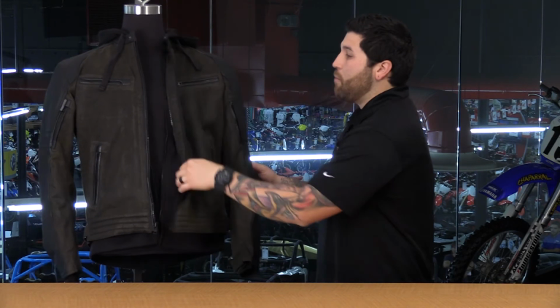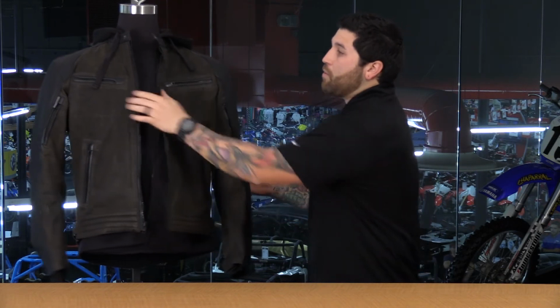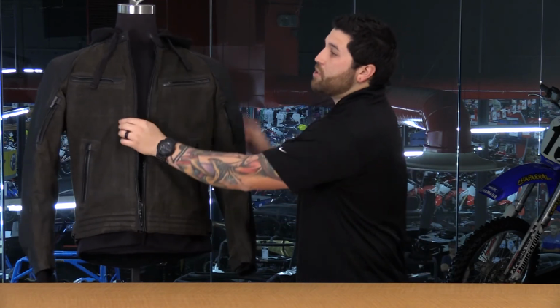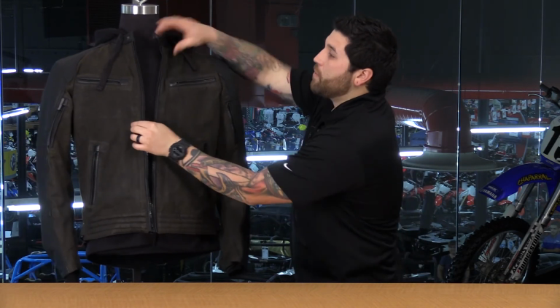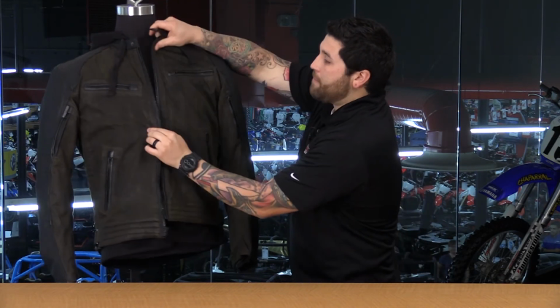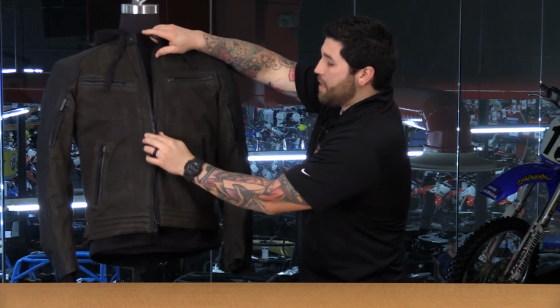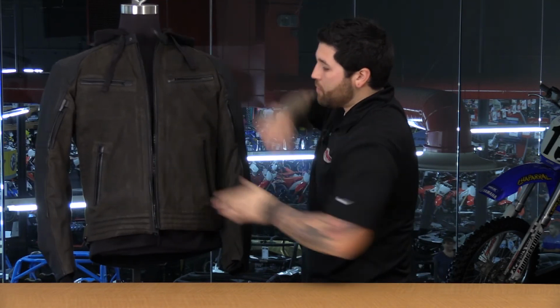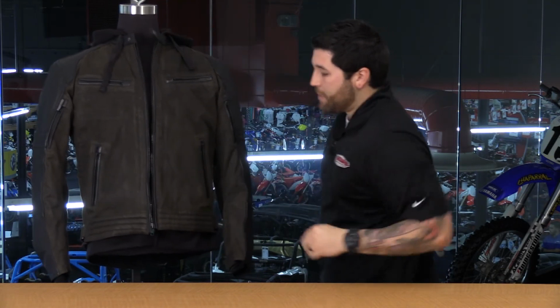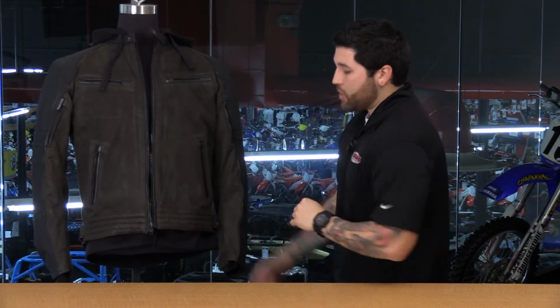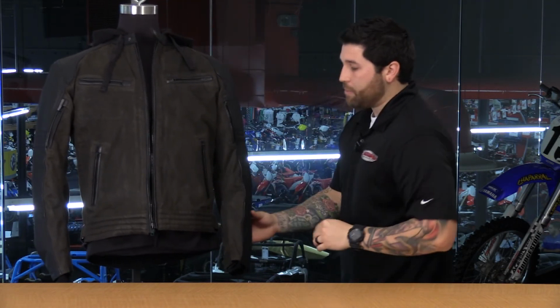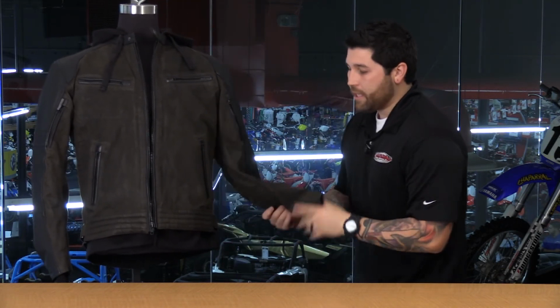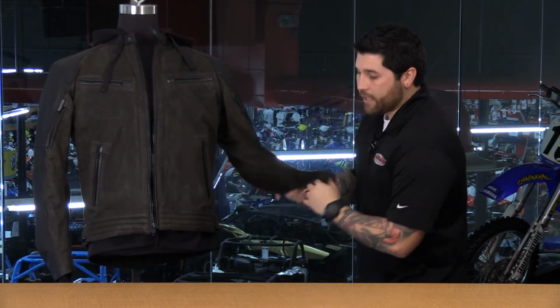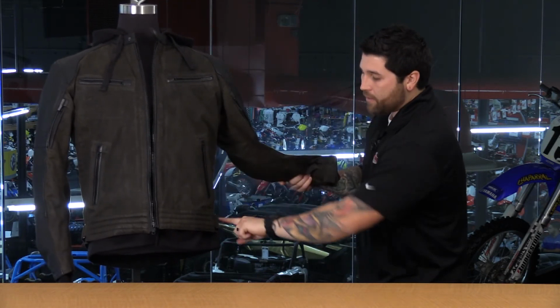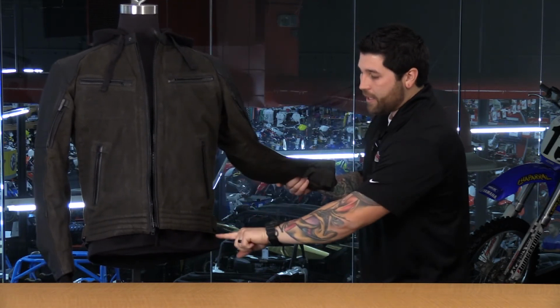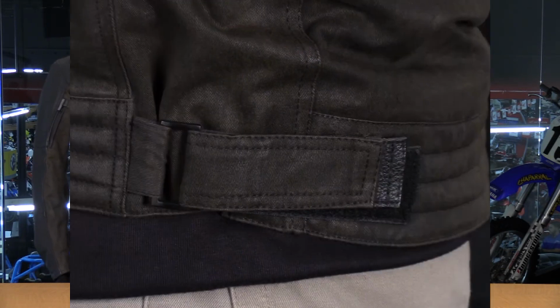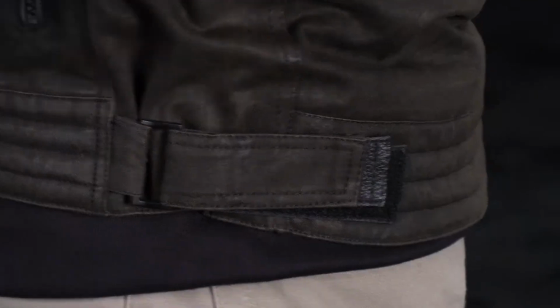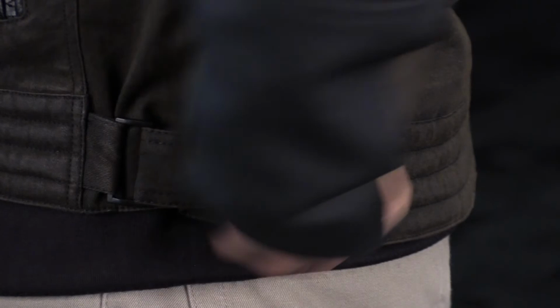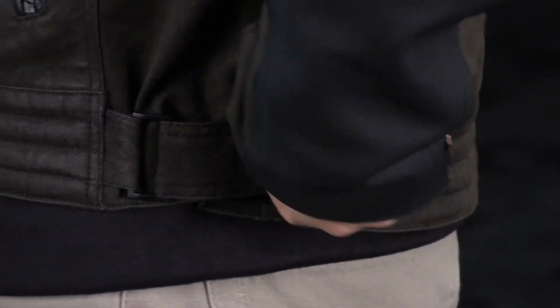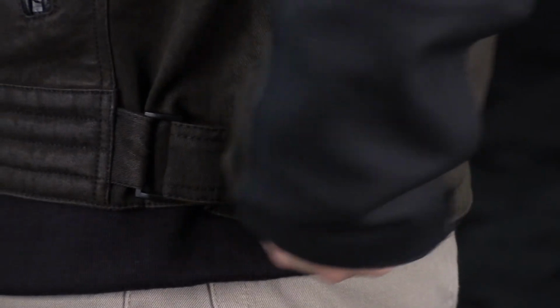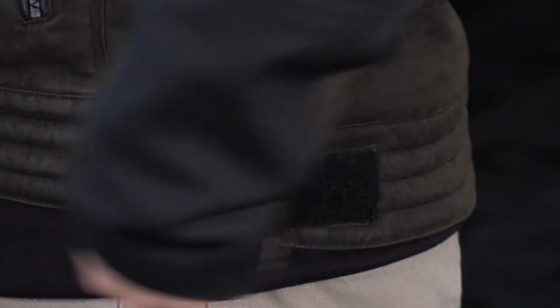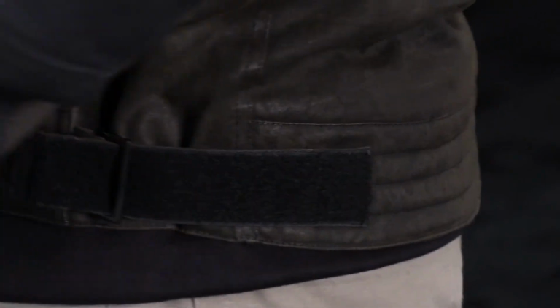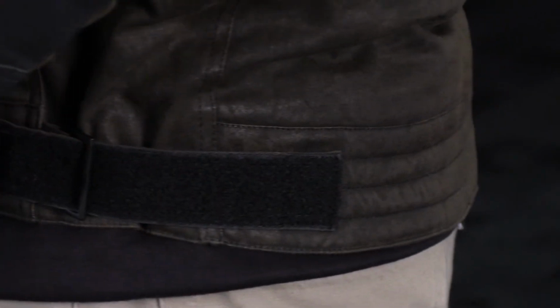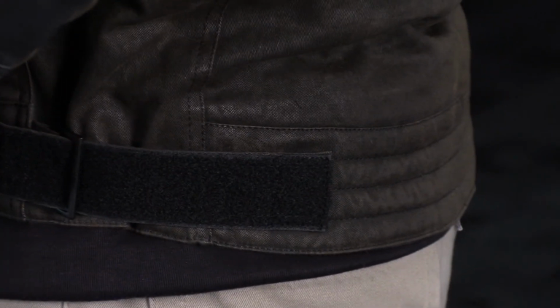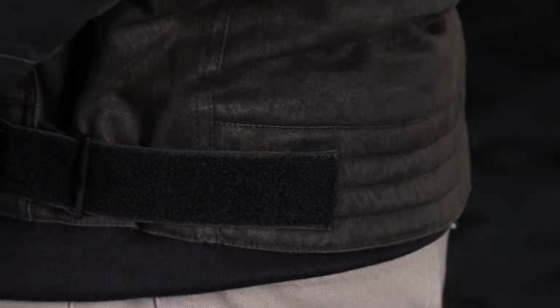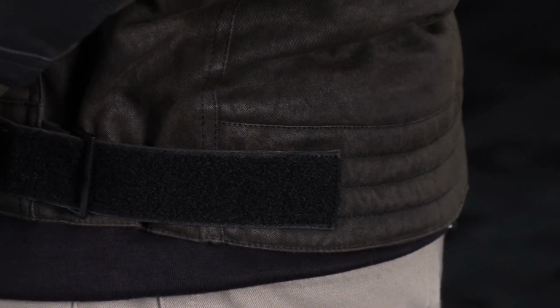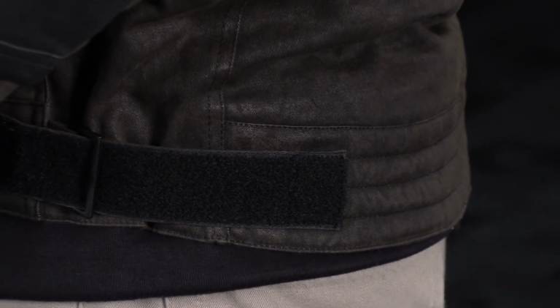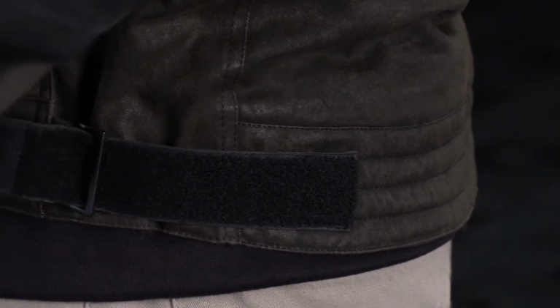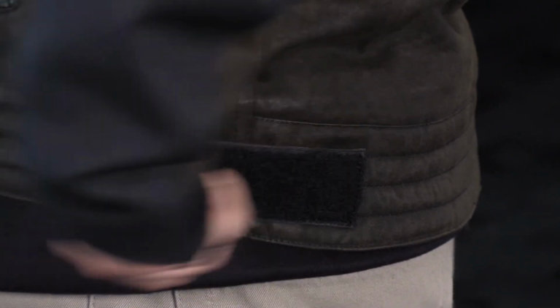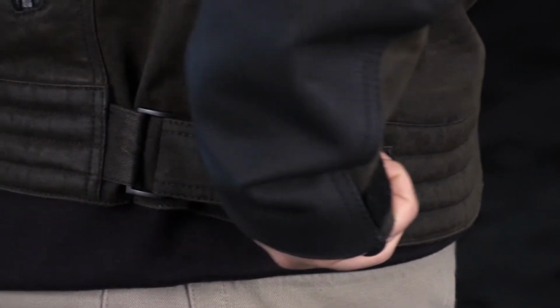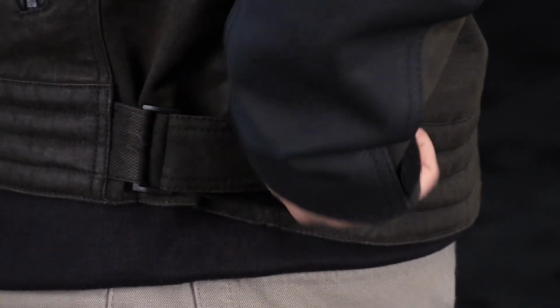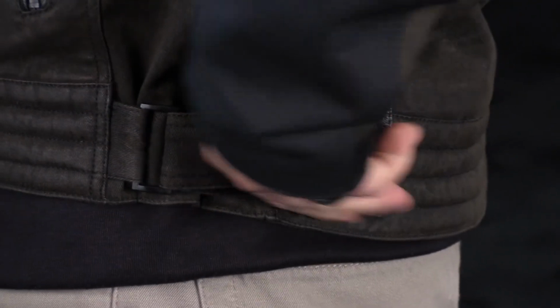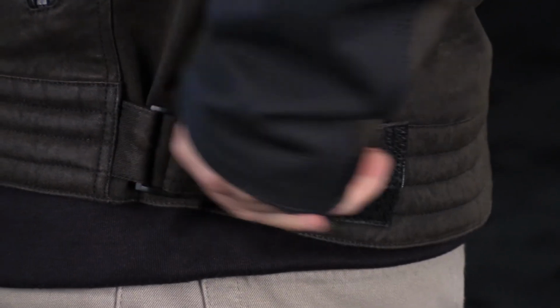One more feature before we wrap this up: you do have a bit of adjustability on the outside. You have Velcro straps with a nice little pull tab, which allow you to adjust the volume around the waist.